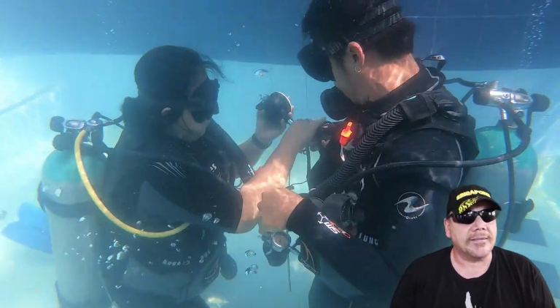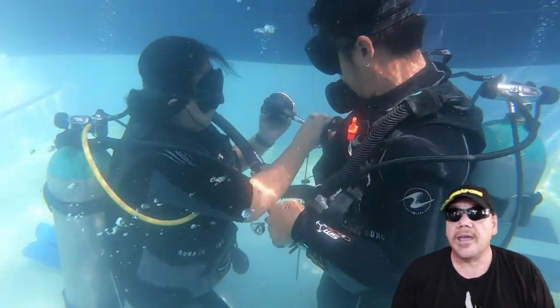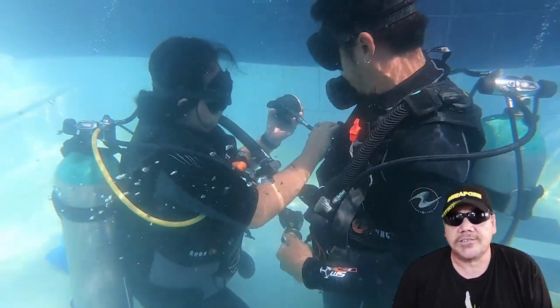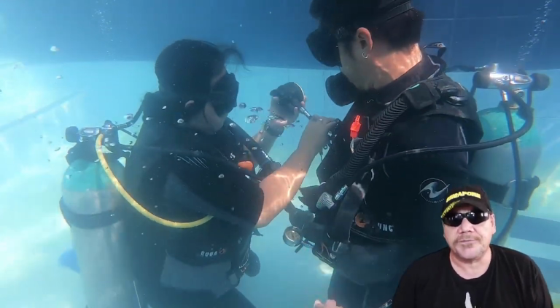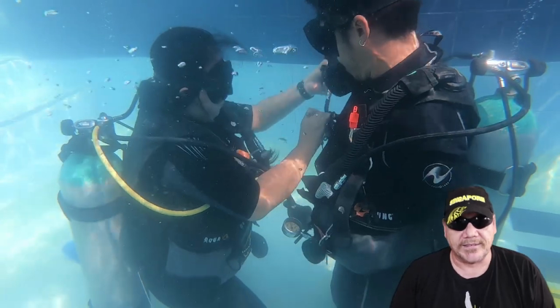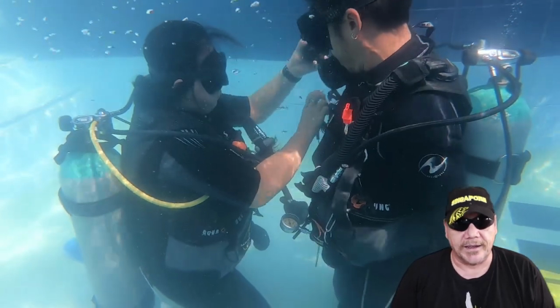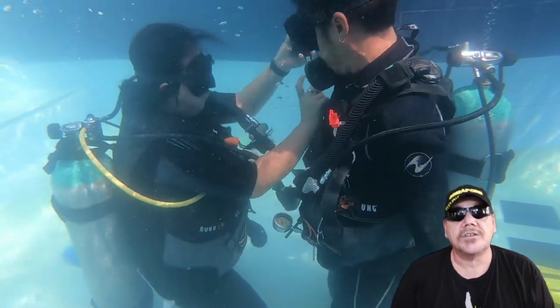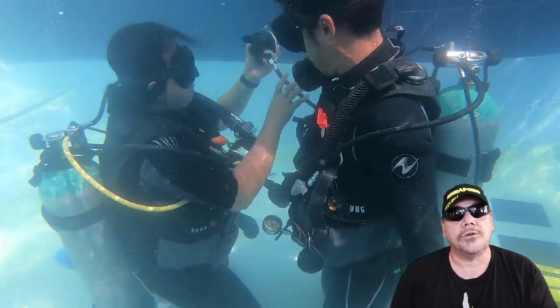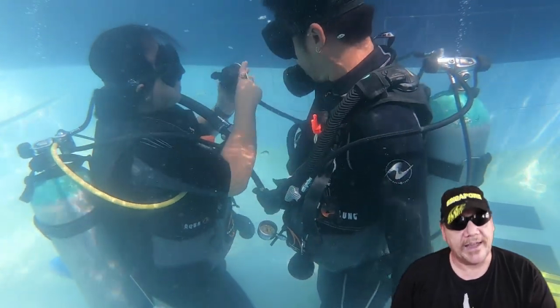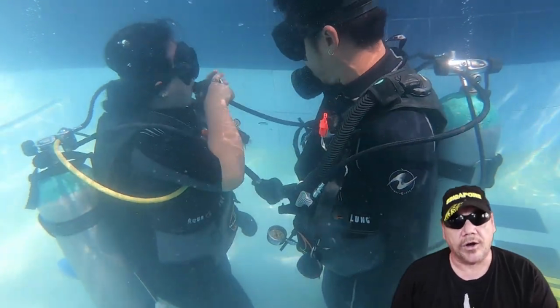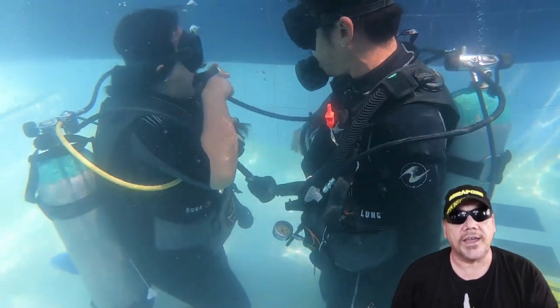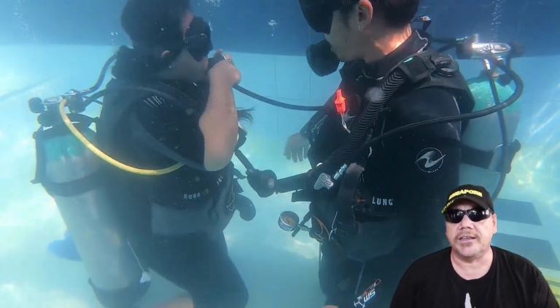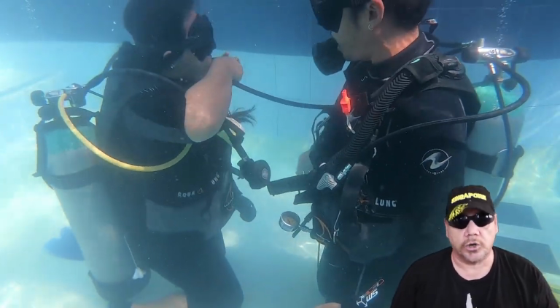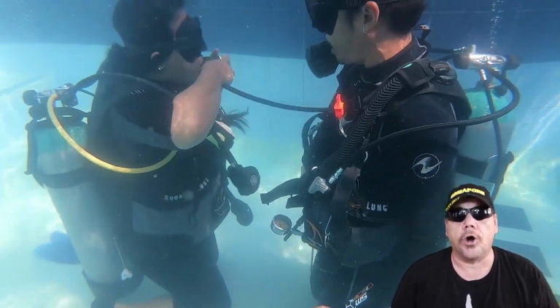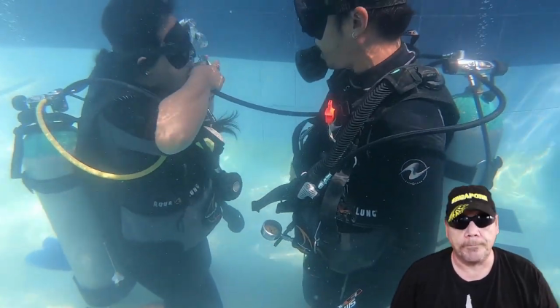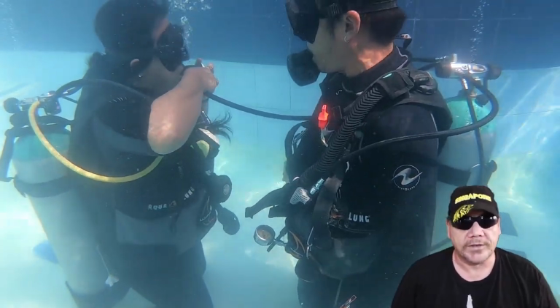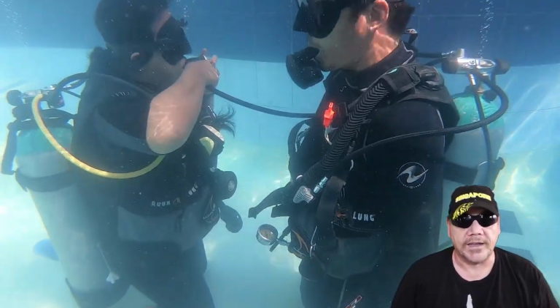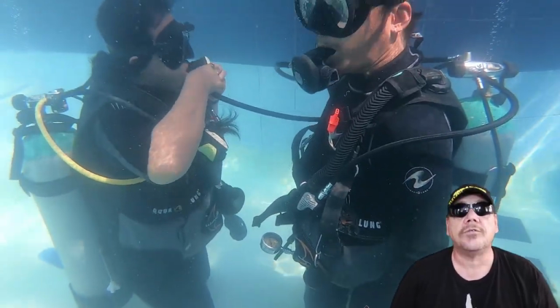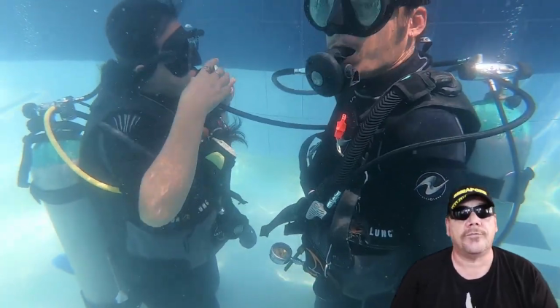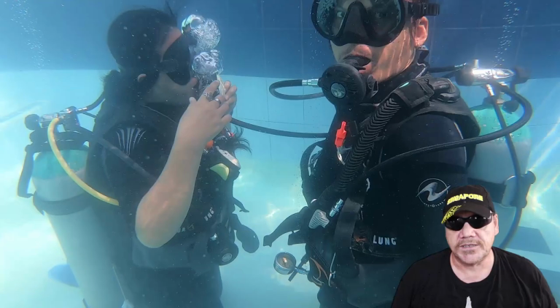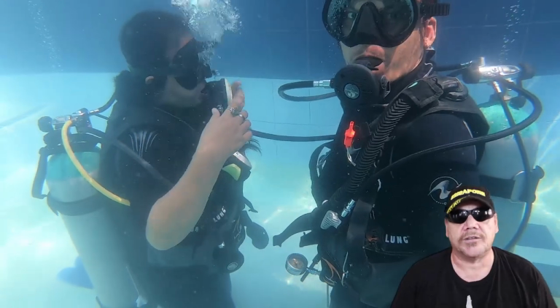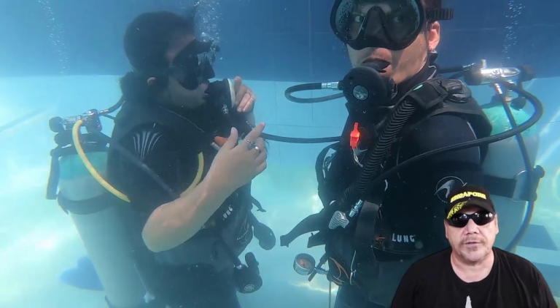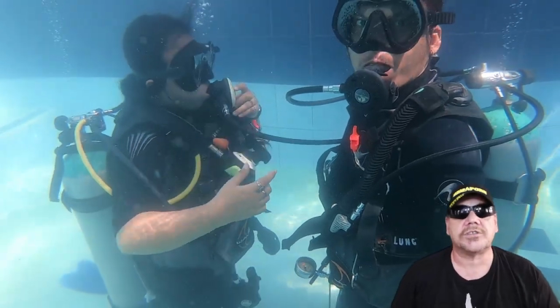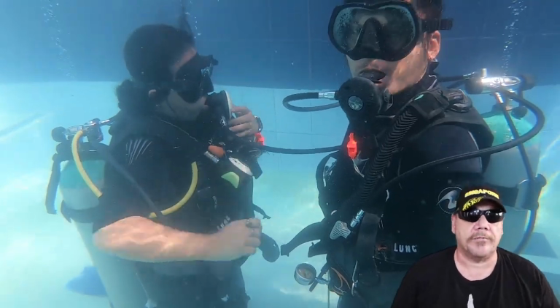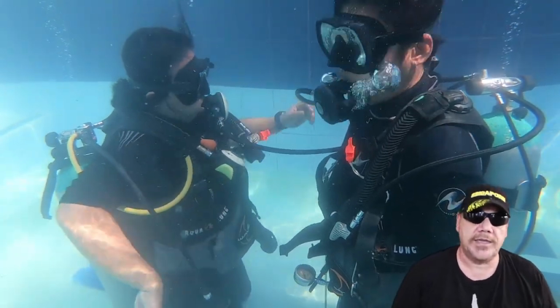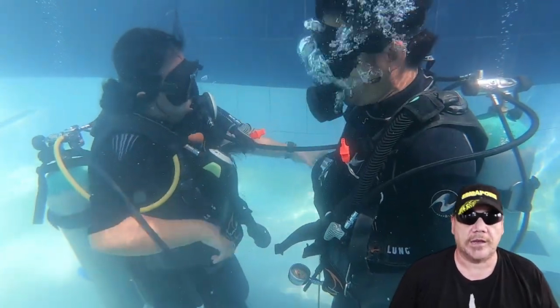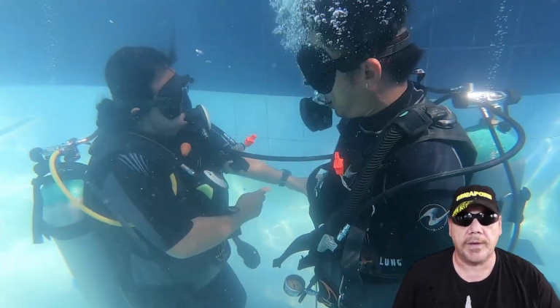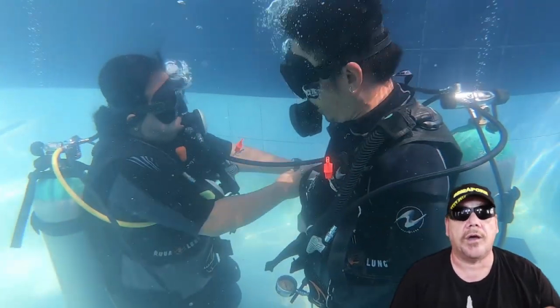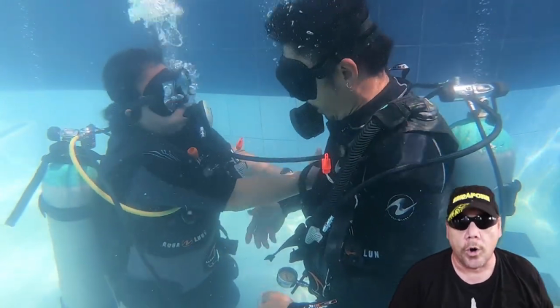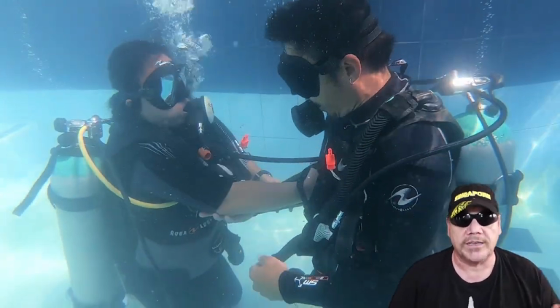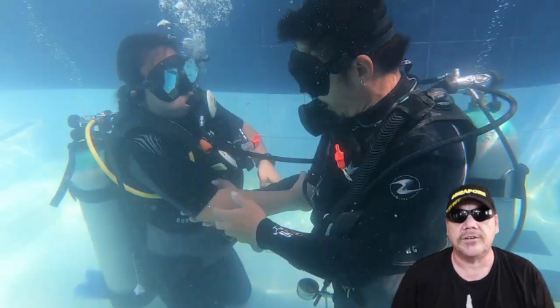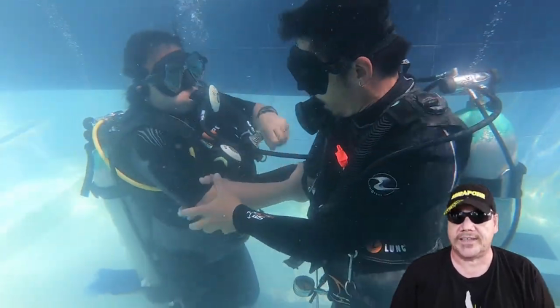And it's just a fun time, so you can later on enjoy your open water diving to the fullest and don't have to struggle with gear, equipment, or even yourself.